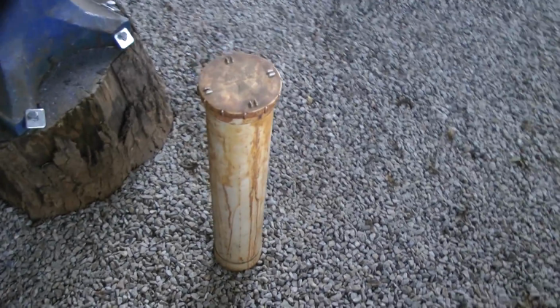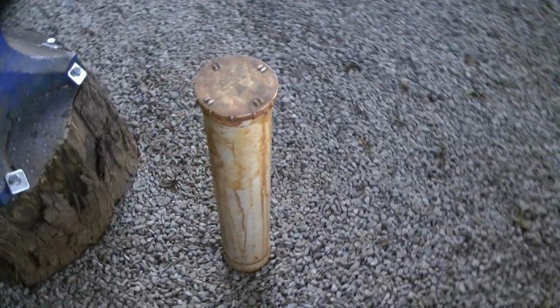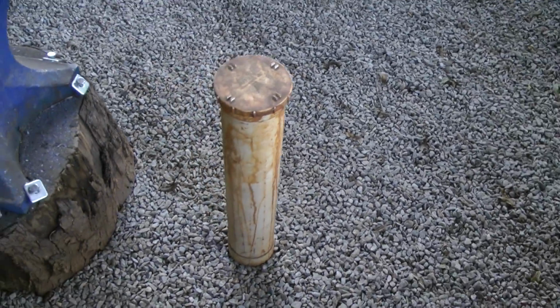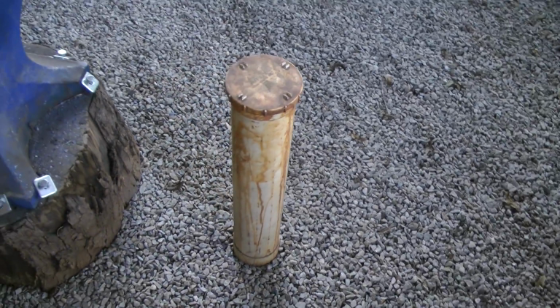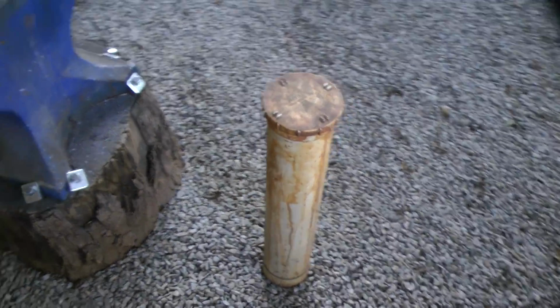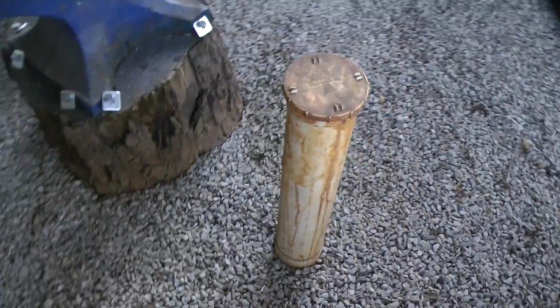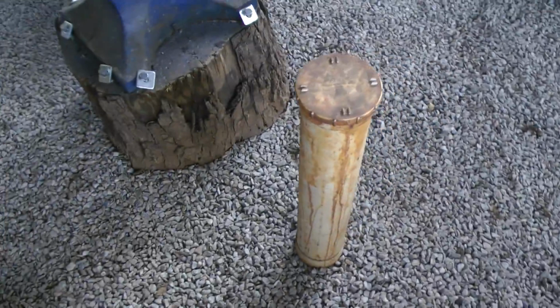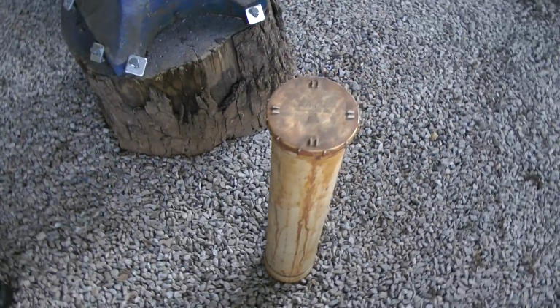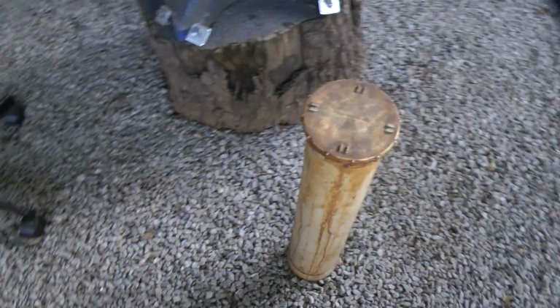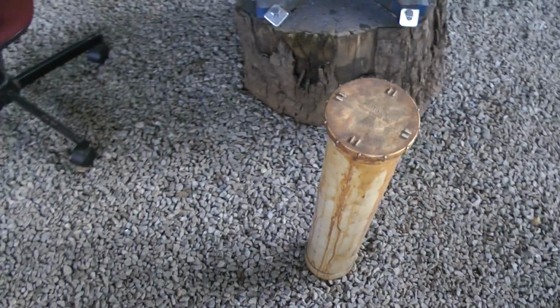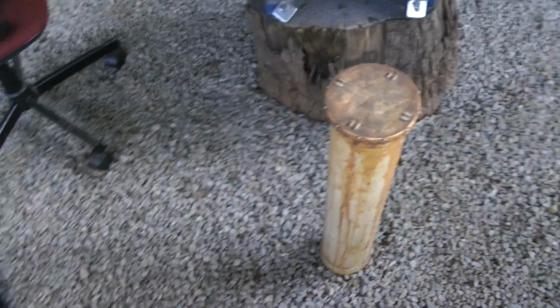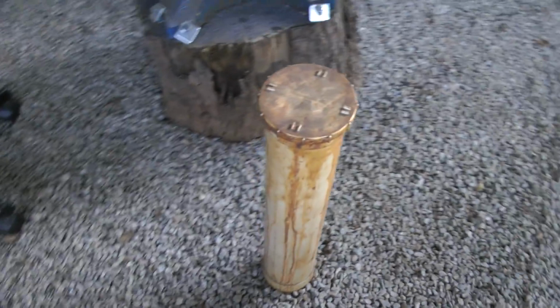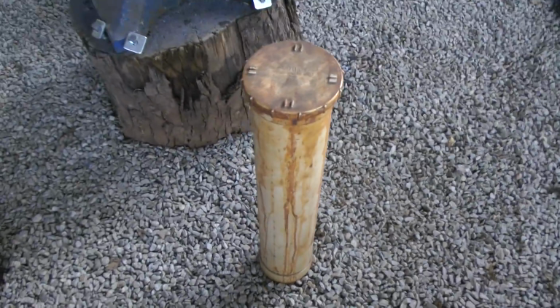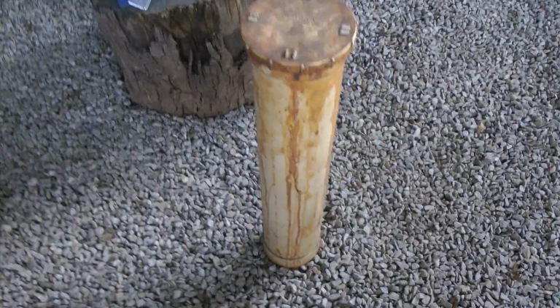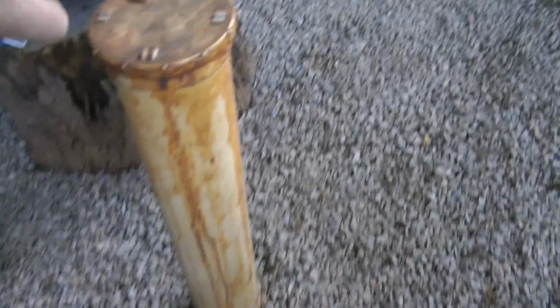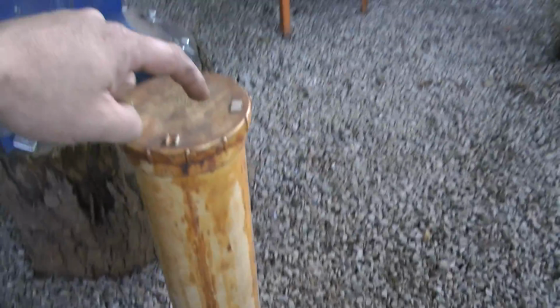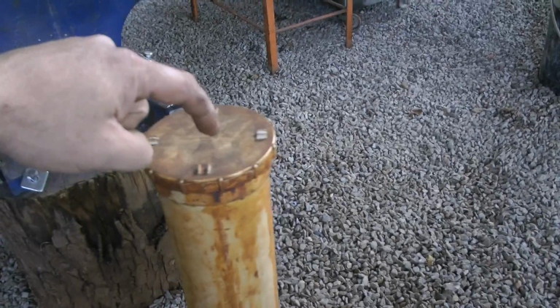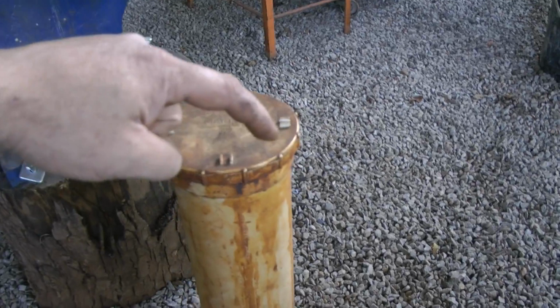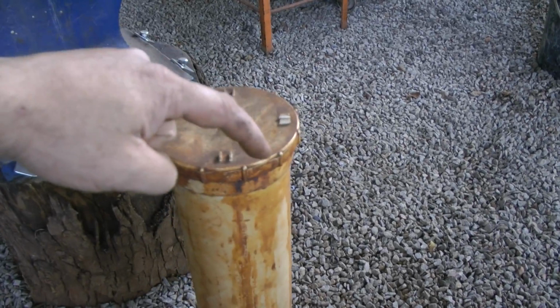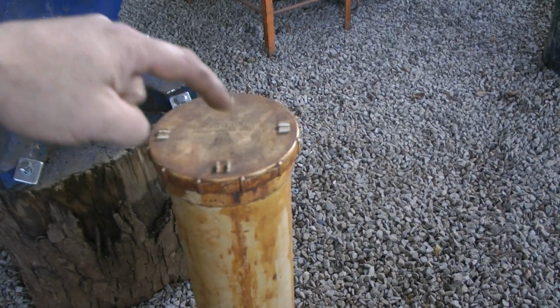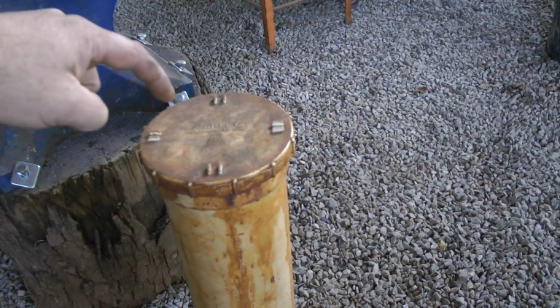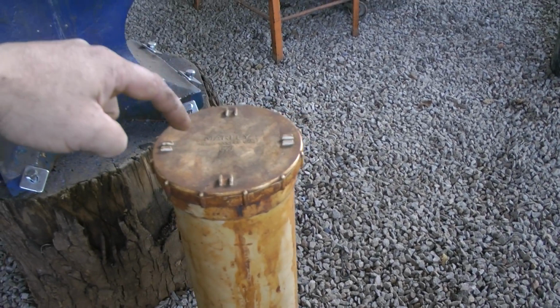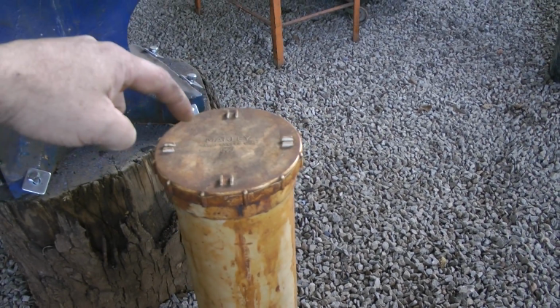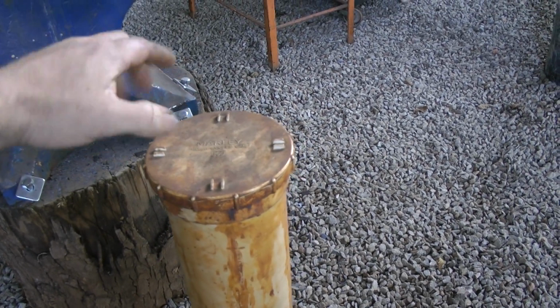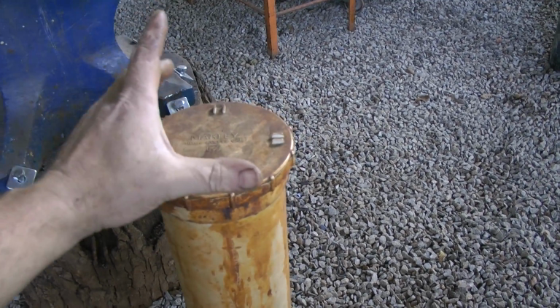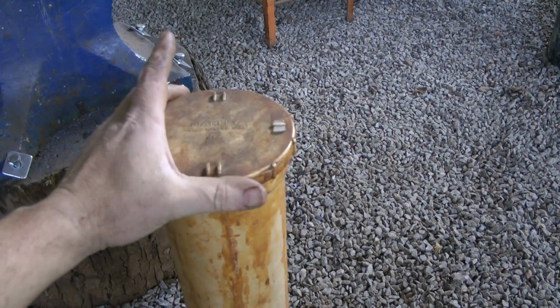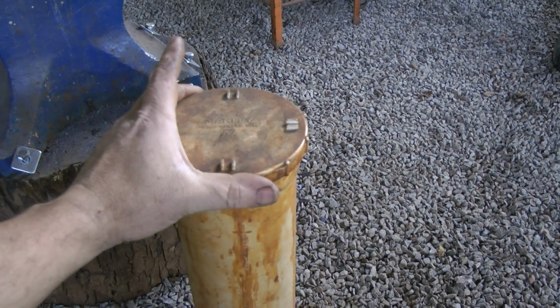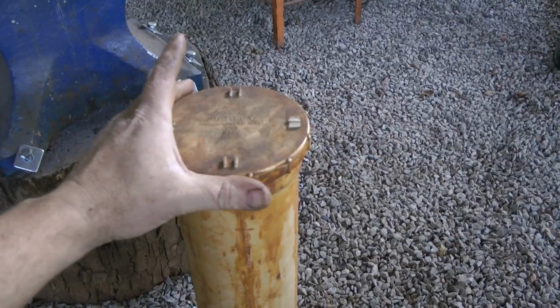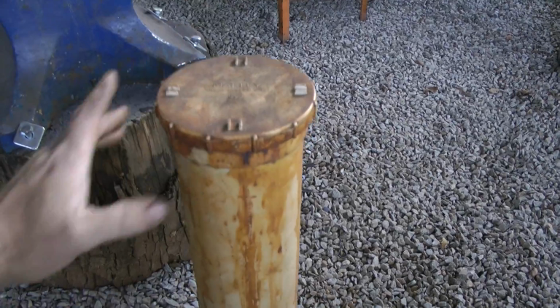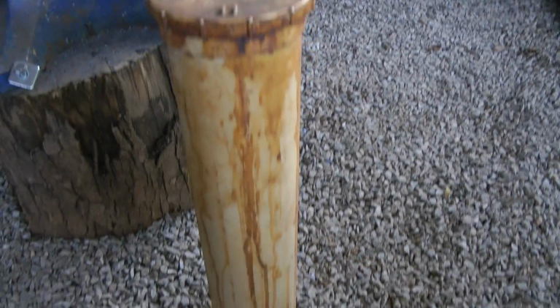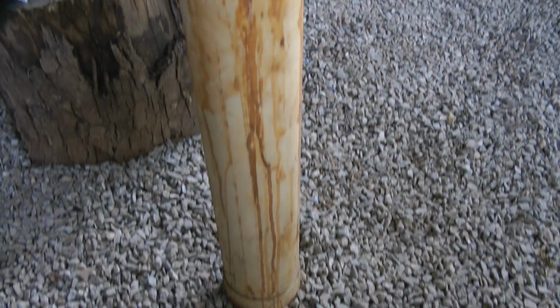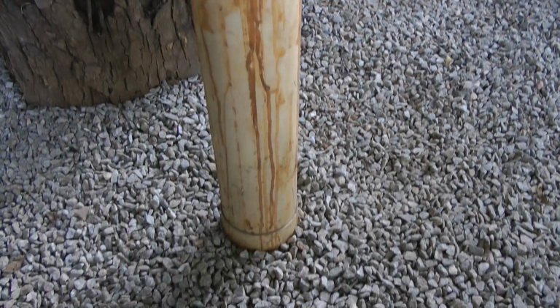And this is it. This little tube you're seeing here is 110 millimetres in diameter. So in other words, from that side there to that side there is a 110mm drain pipe, as used in ordinary plumbing.